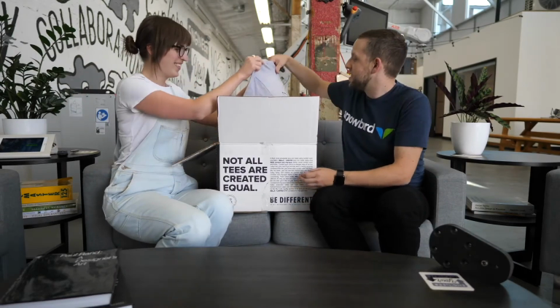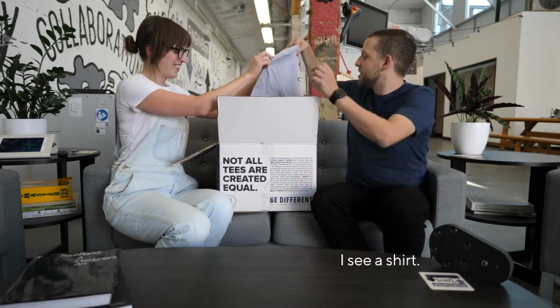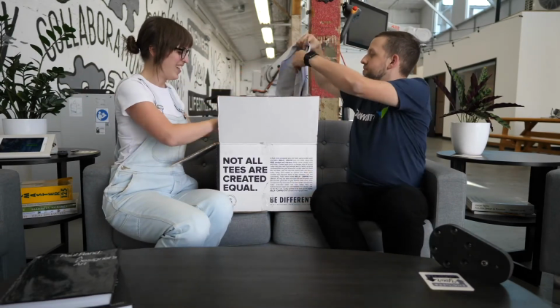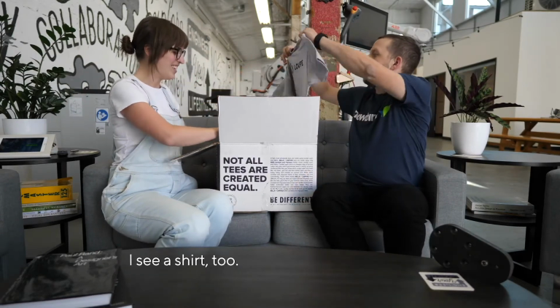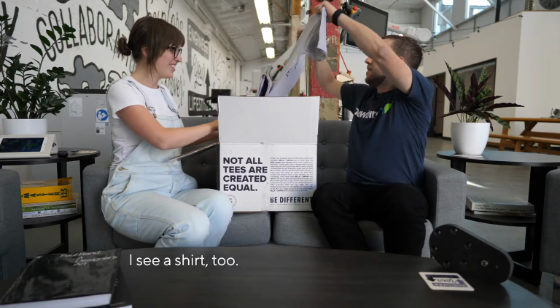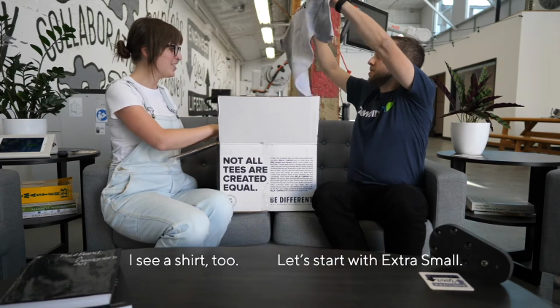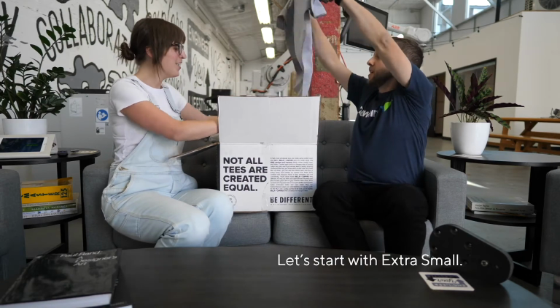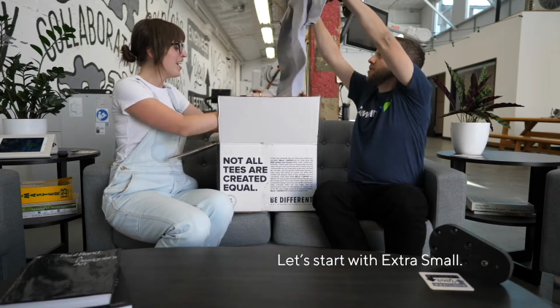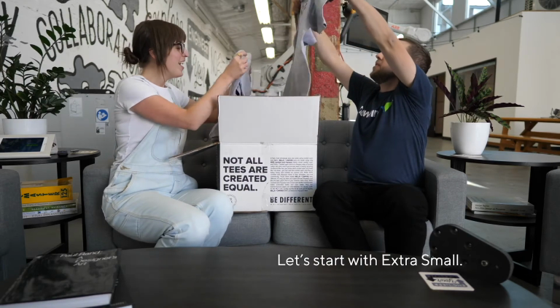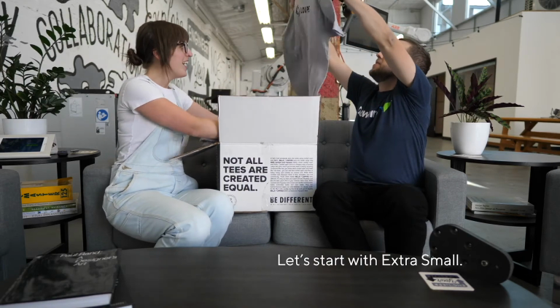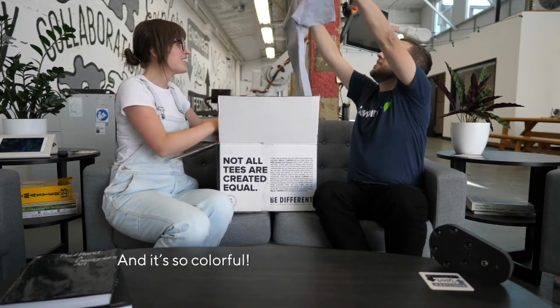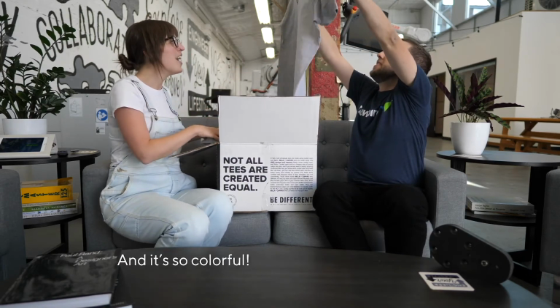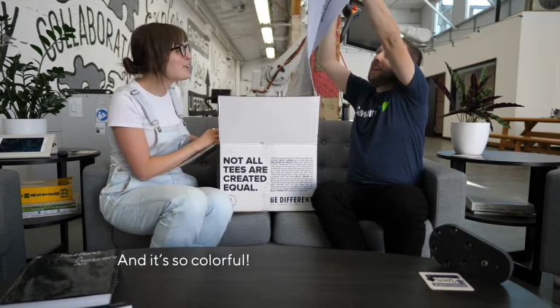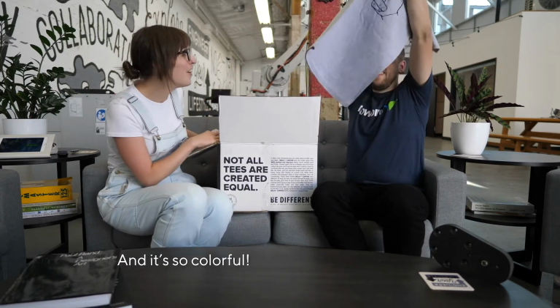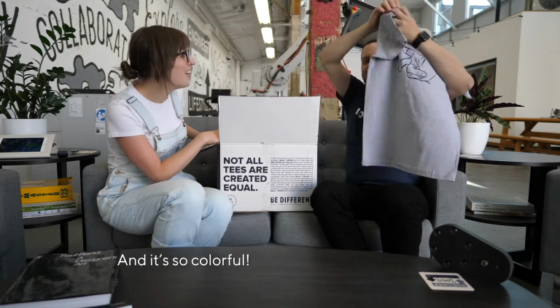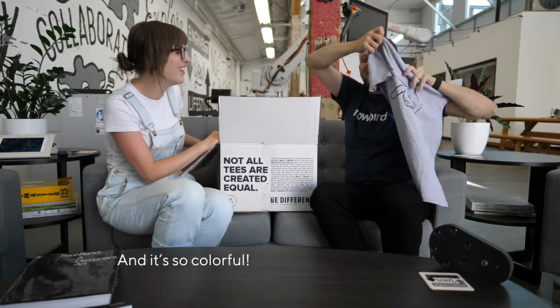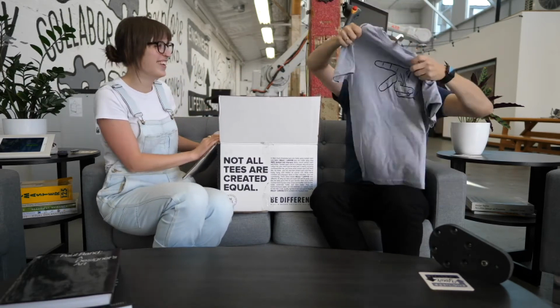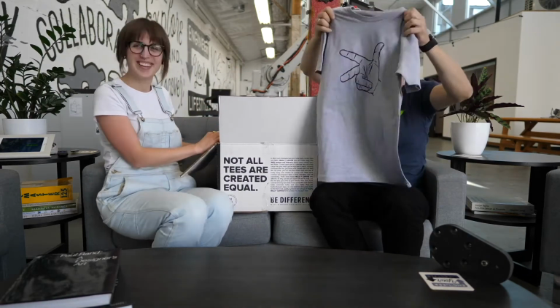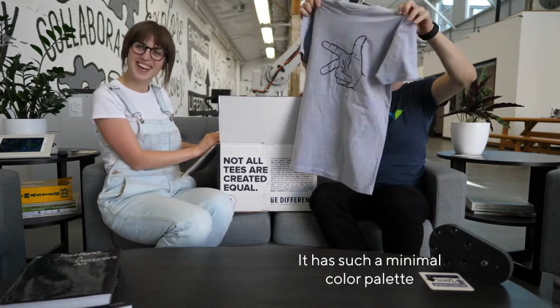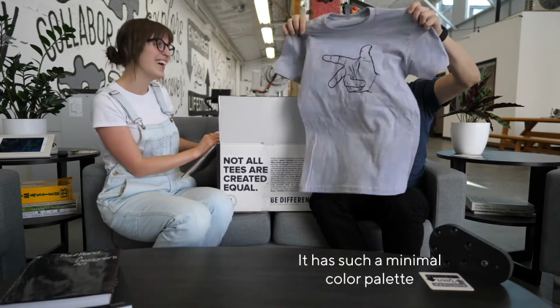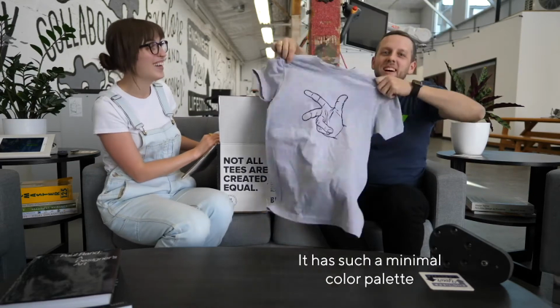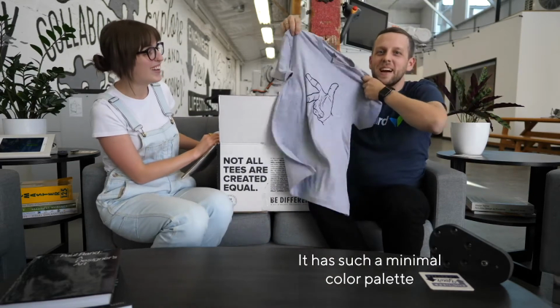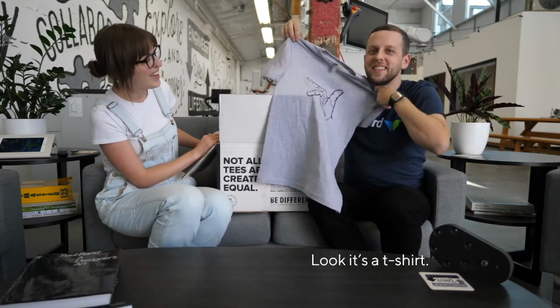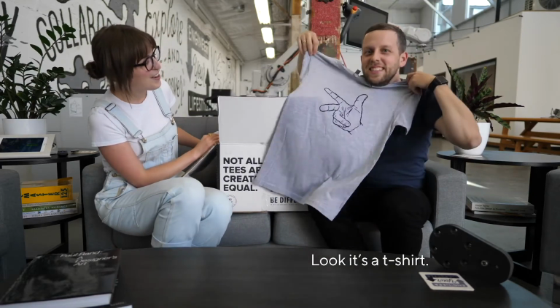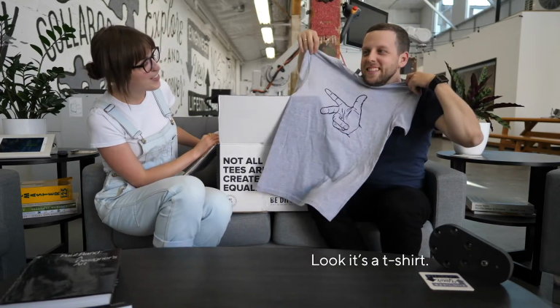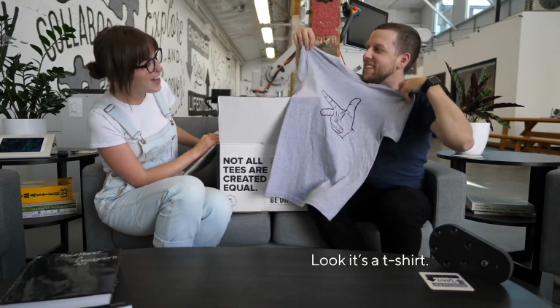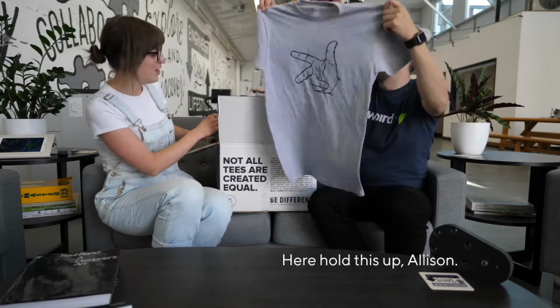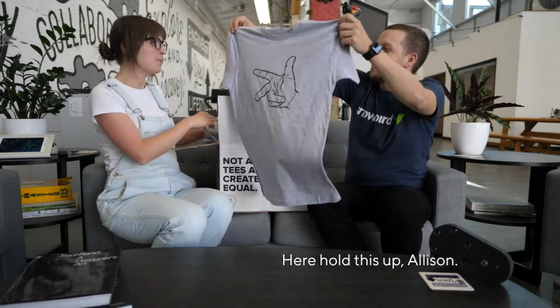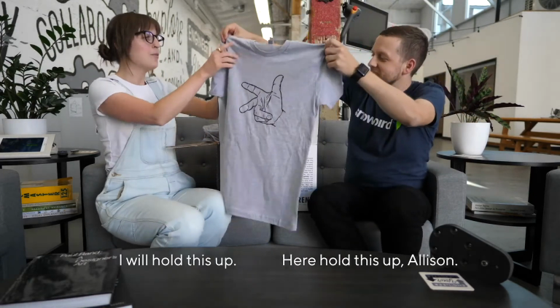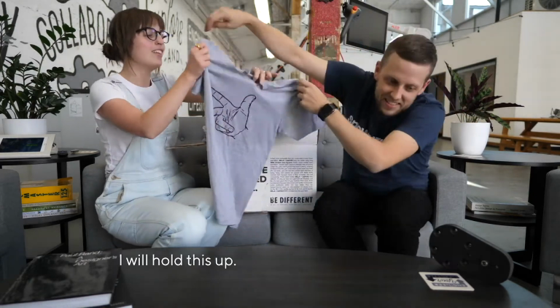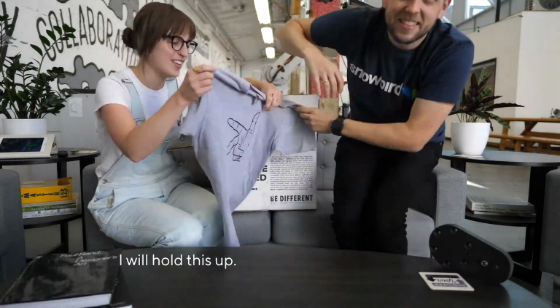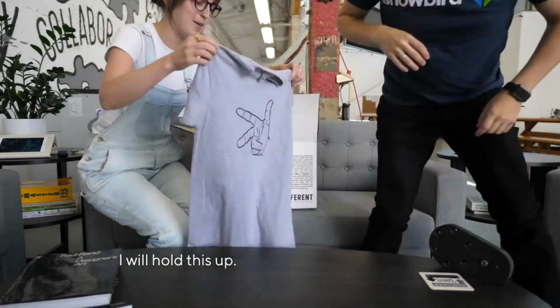I see a shirt. I see a shirt too. We'll start with extra small. And it's so colorless — oh my gosh. It has such a minimal color palette. Look, it's a t-shirt. Hold this up — I will hold this up.